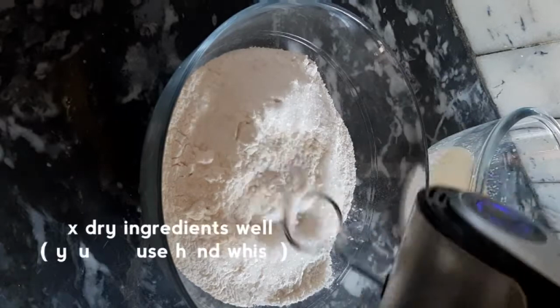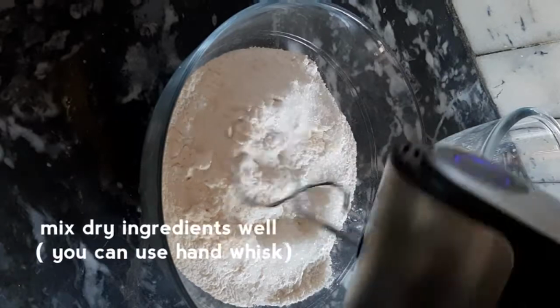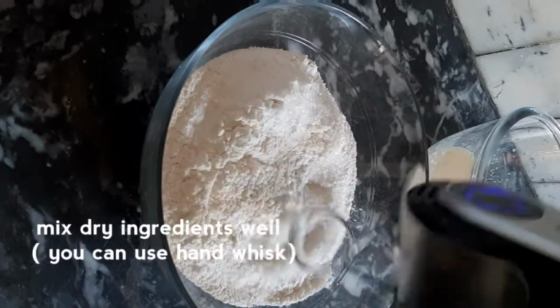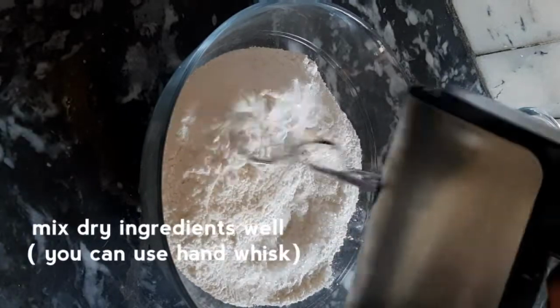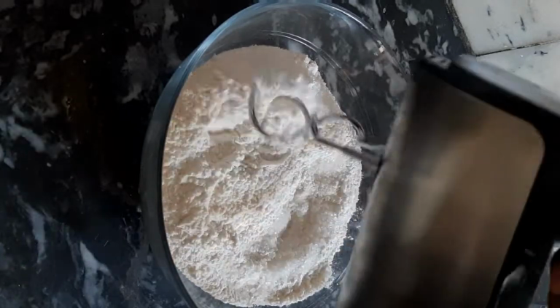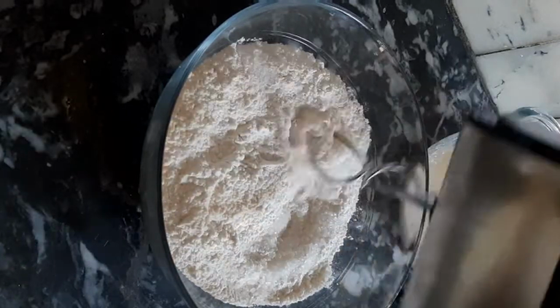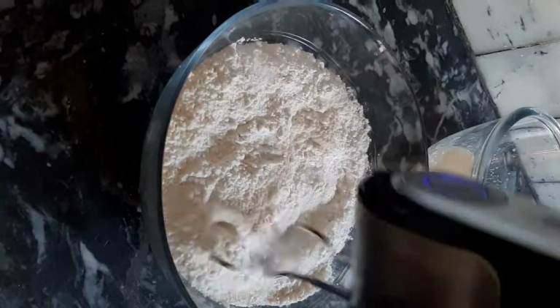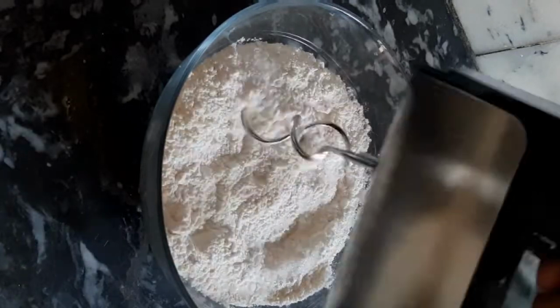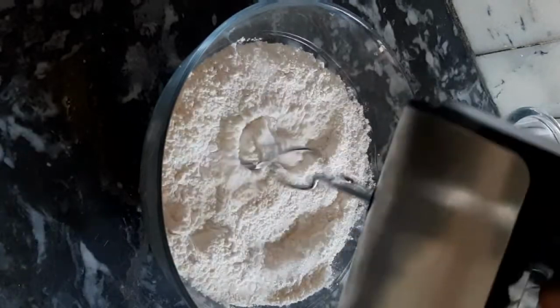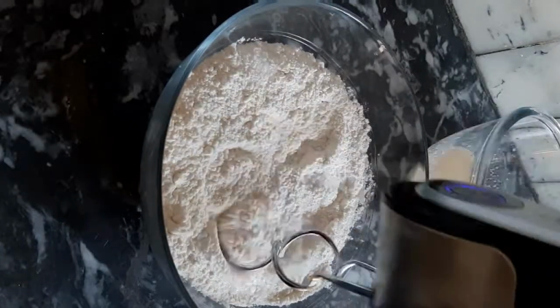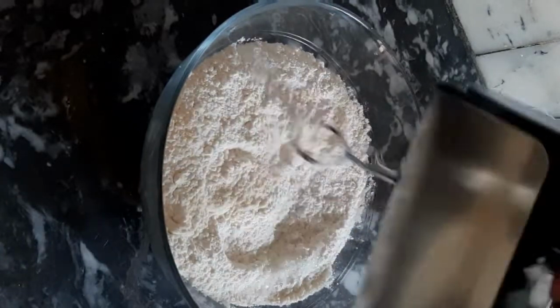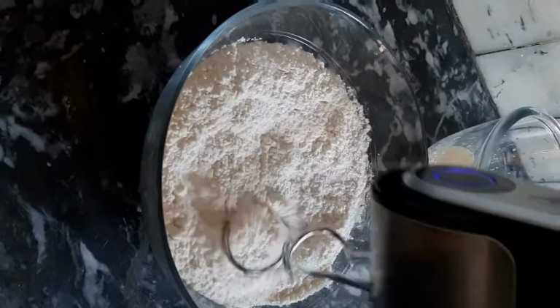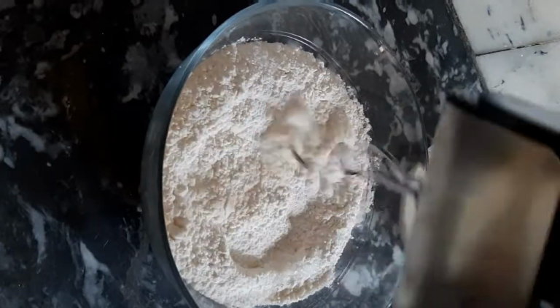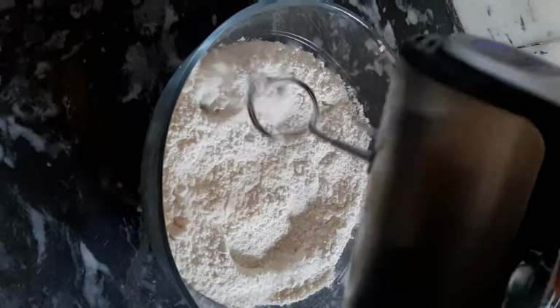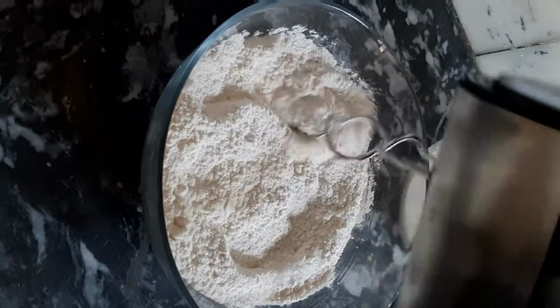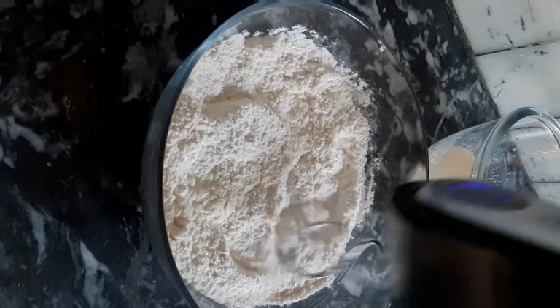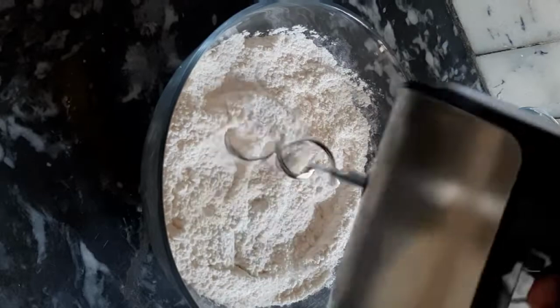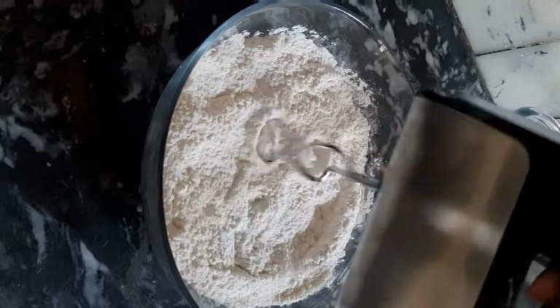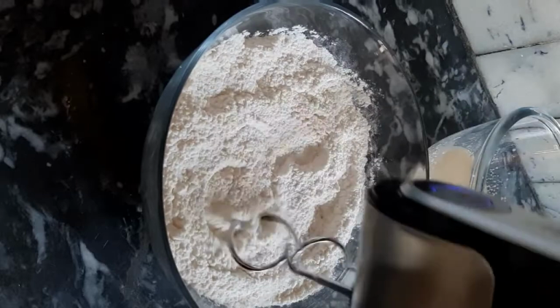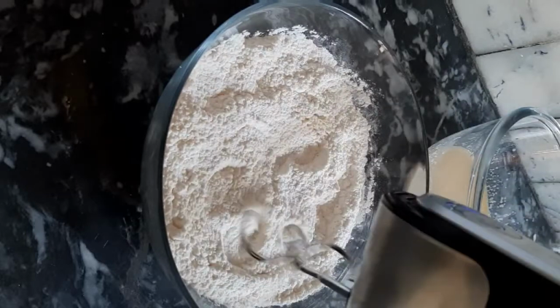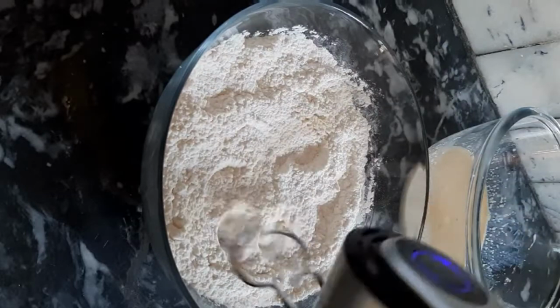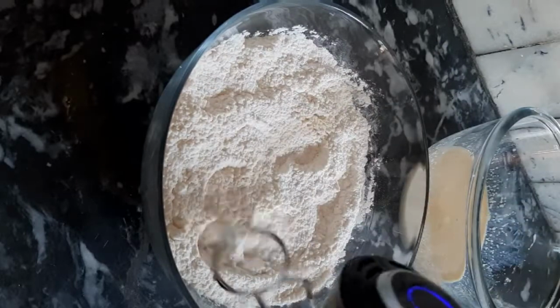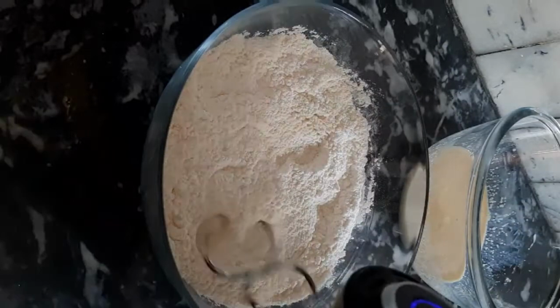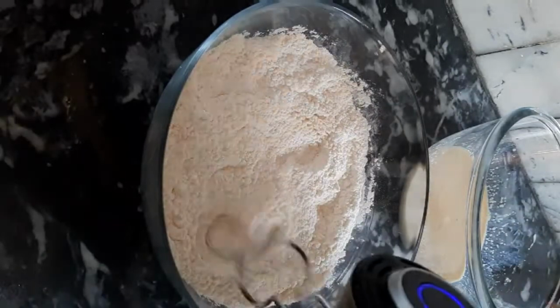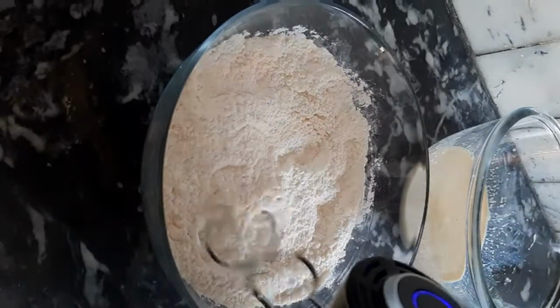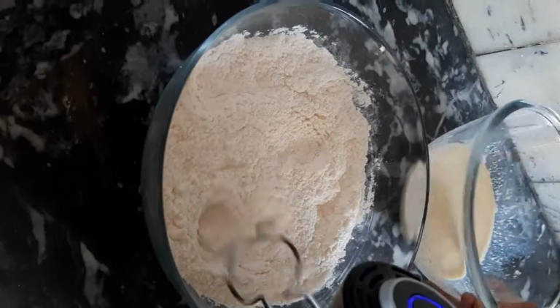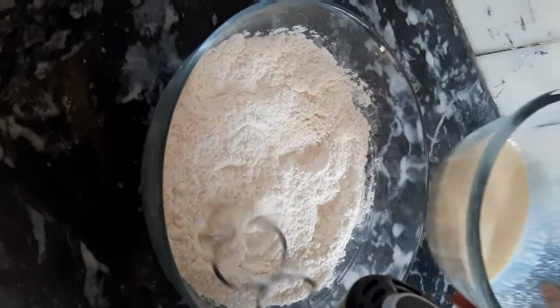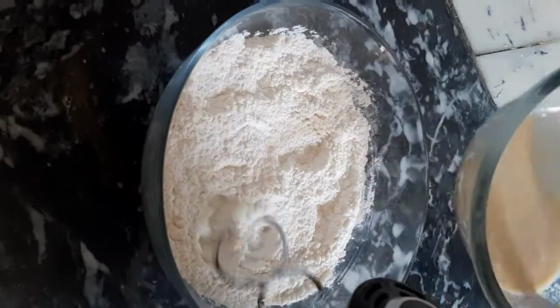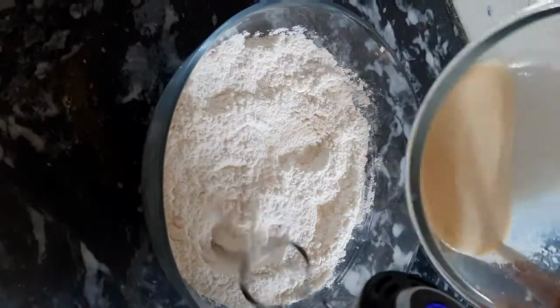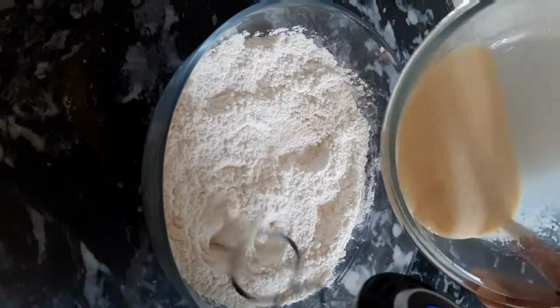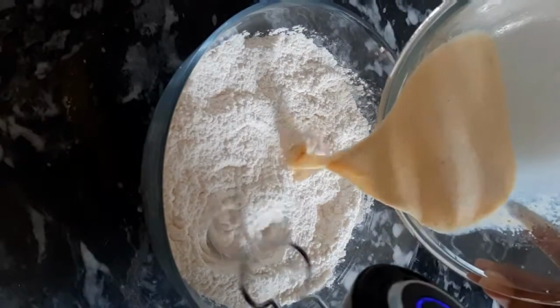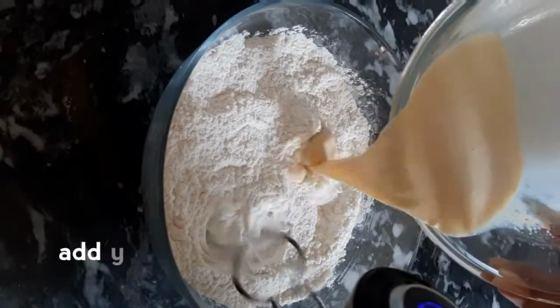I am using the dough whisk — this whisk came with my beater. I am using it for the first time; I thought, why not utilize it this time?